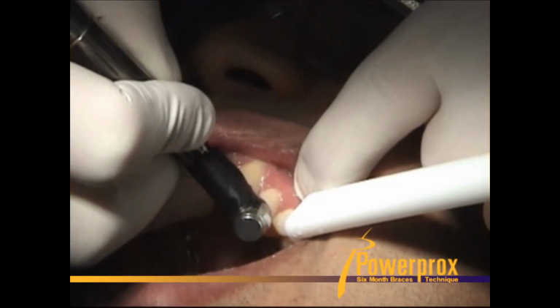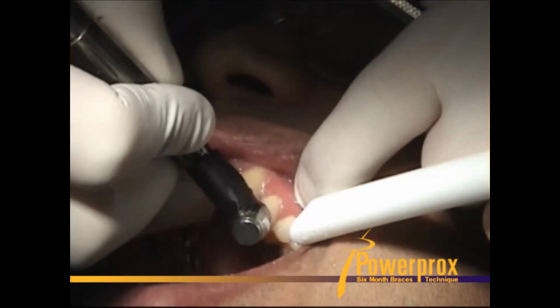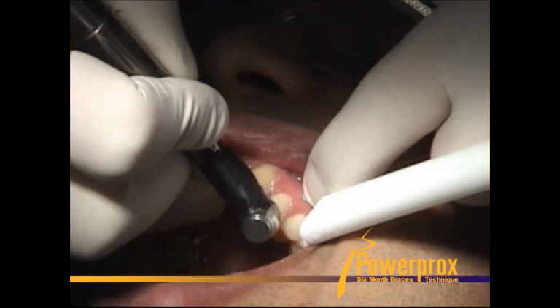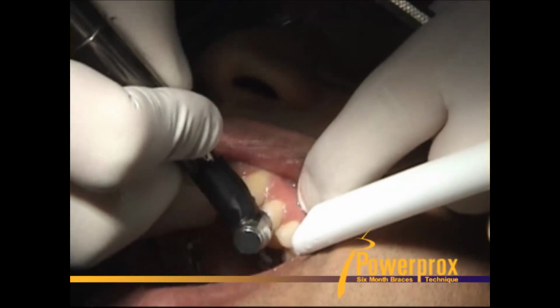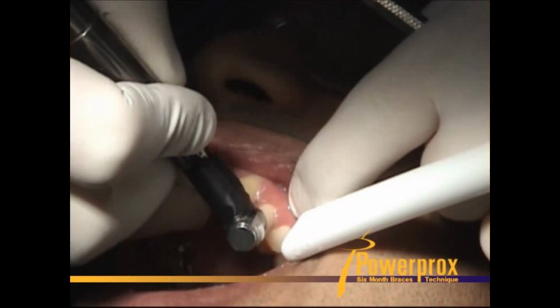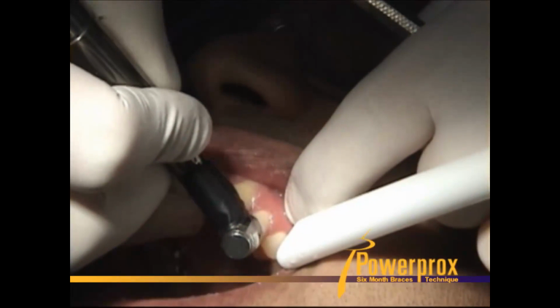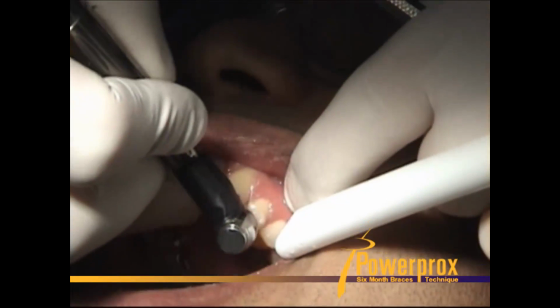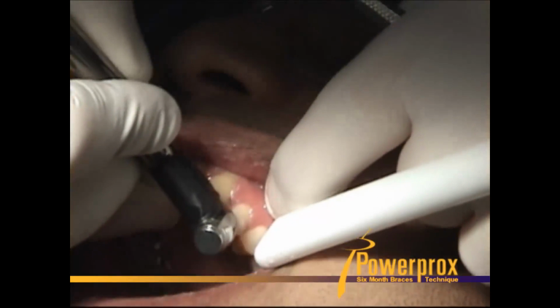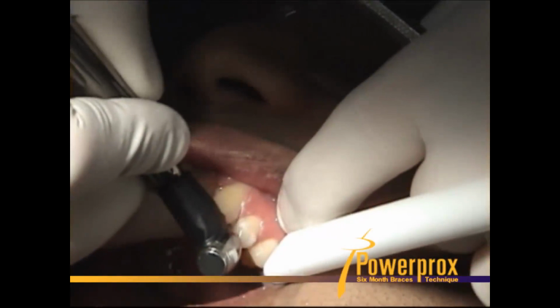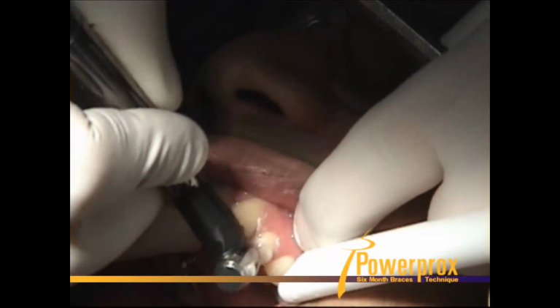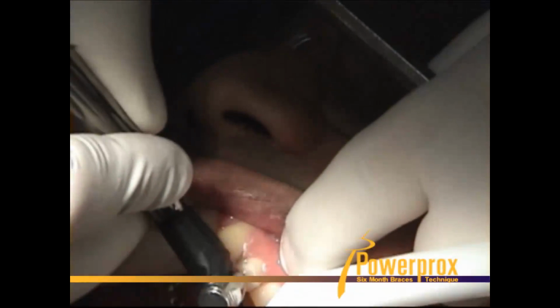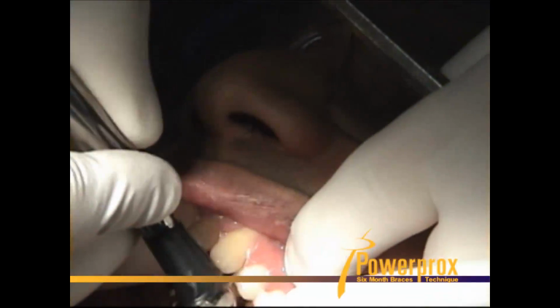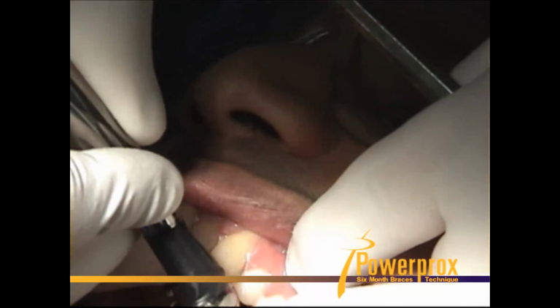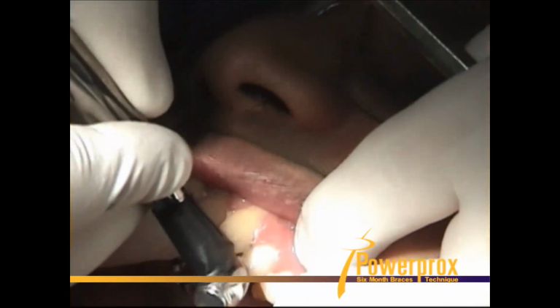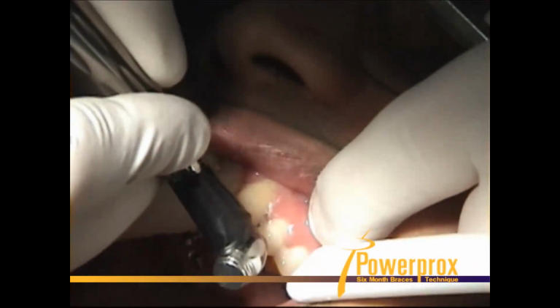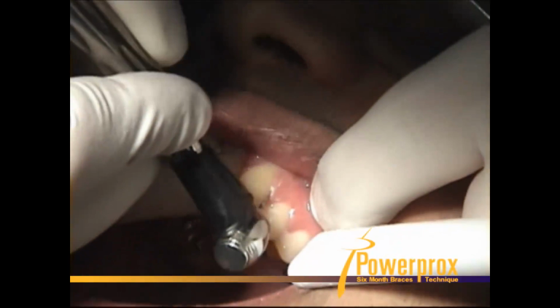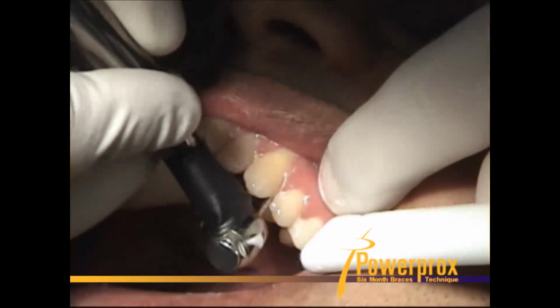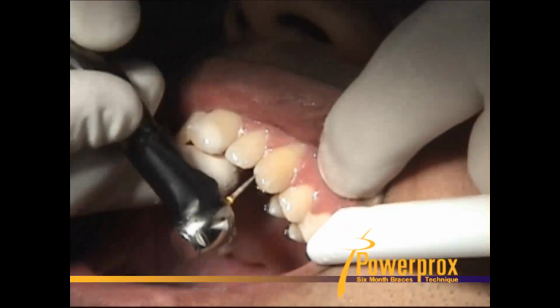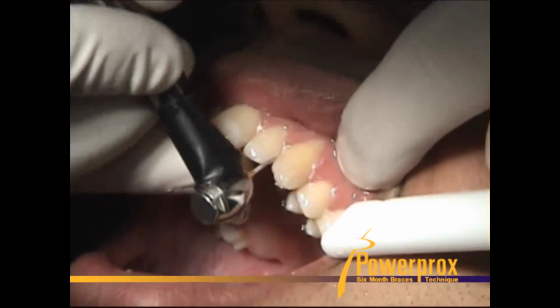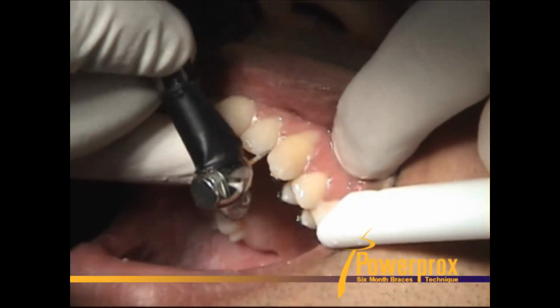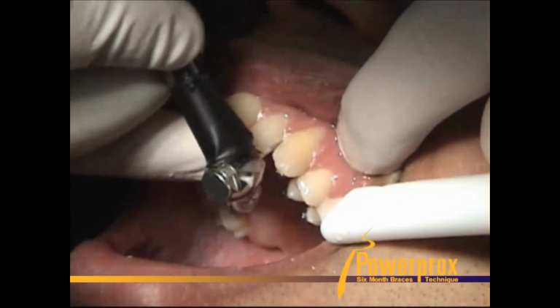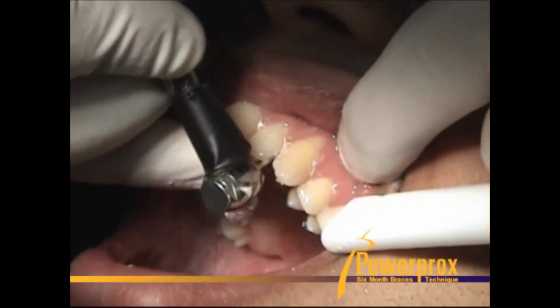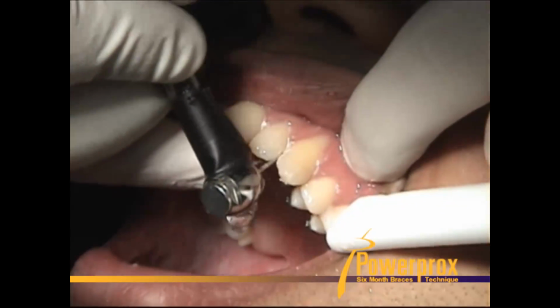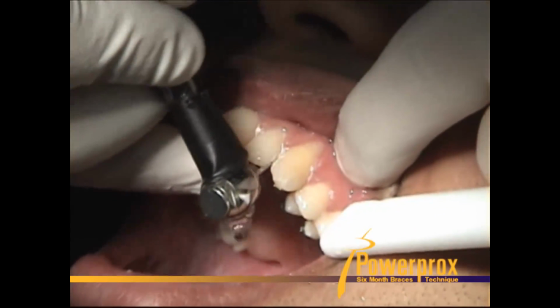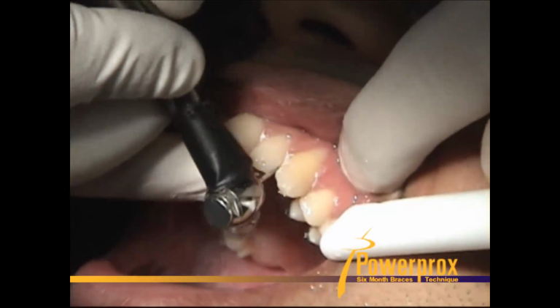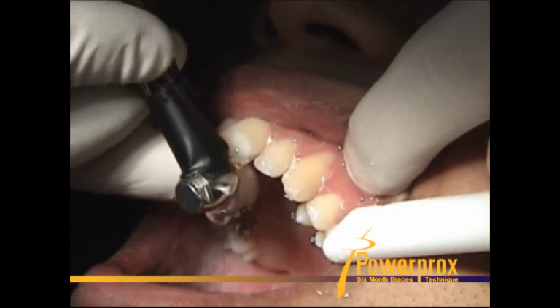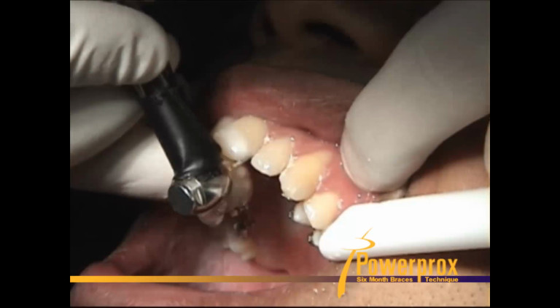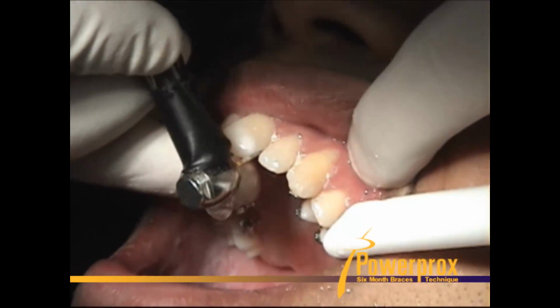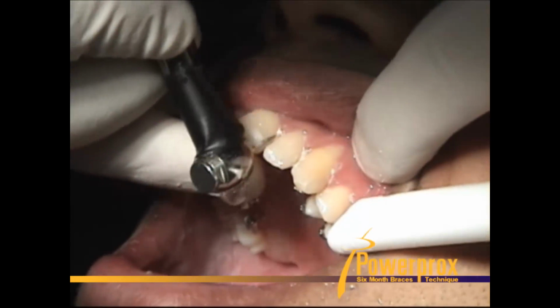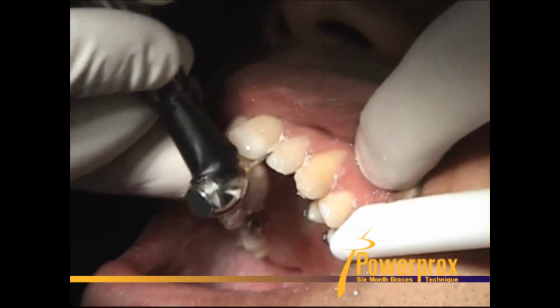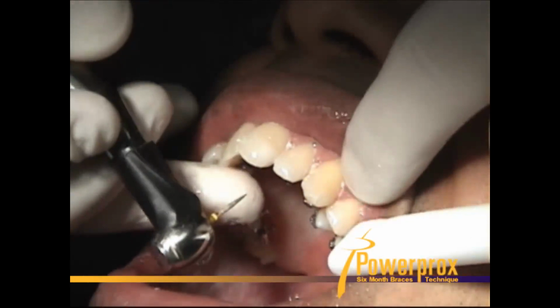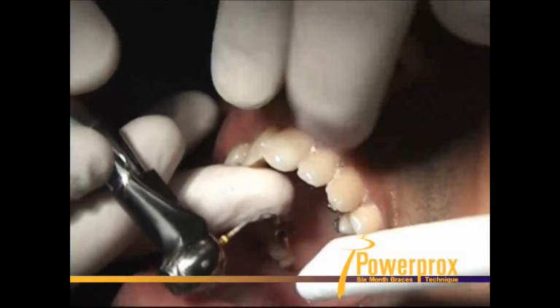Get that bar right on the interproximal surface, shrinking the teeth mesial-distally. At the same time, you're smoothing up any rough edges from using the disc.